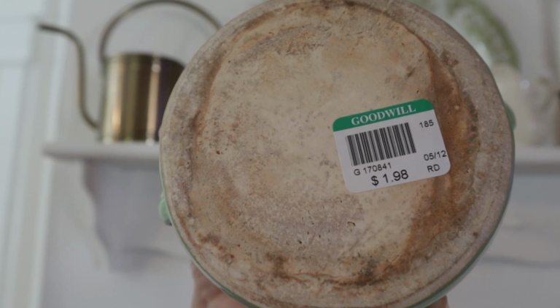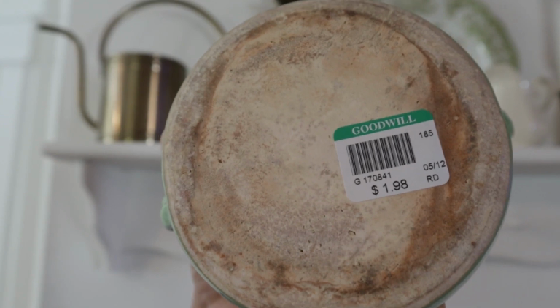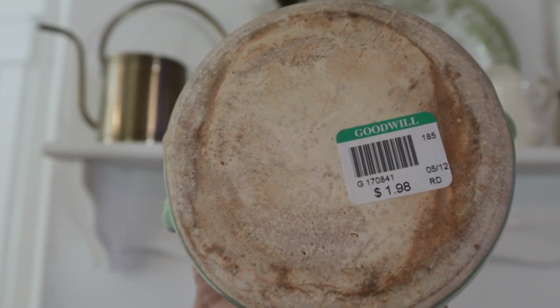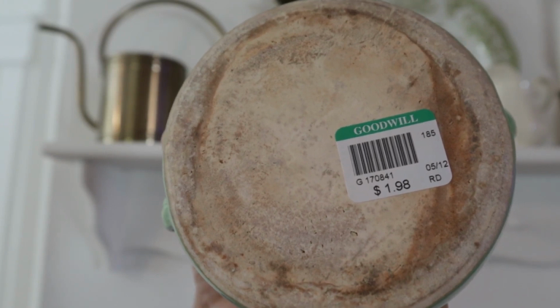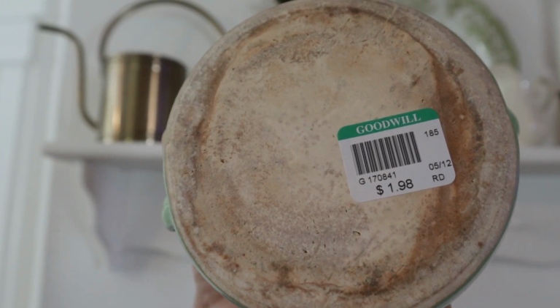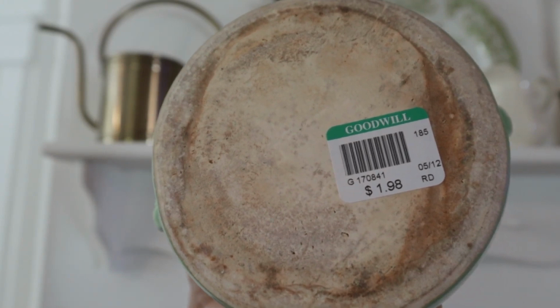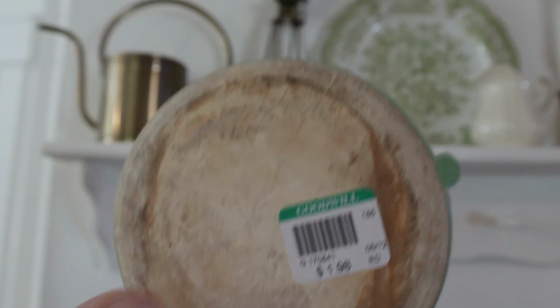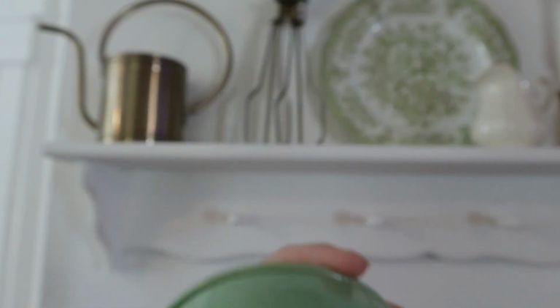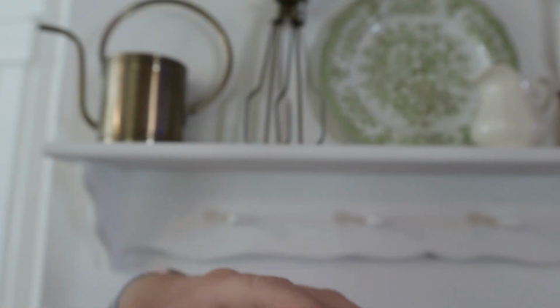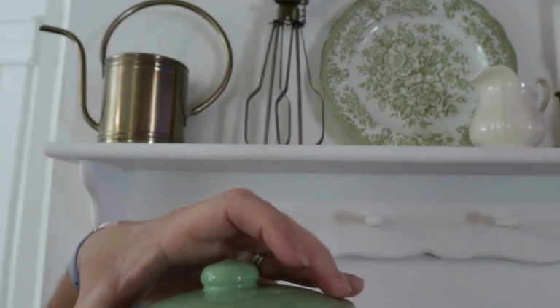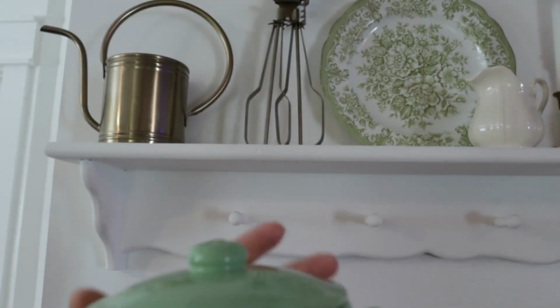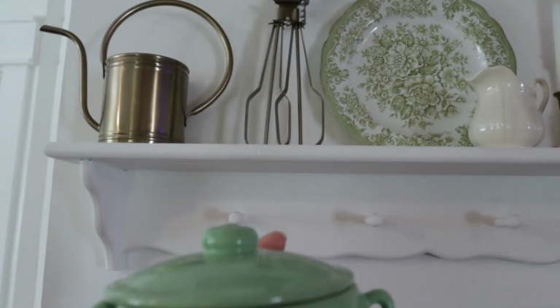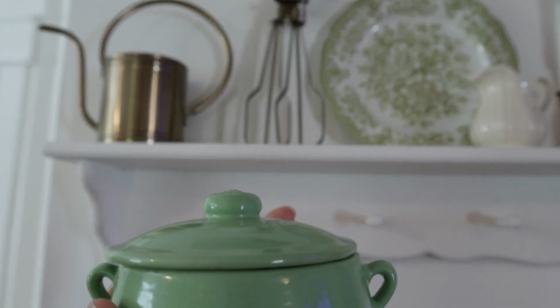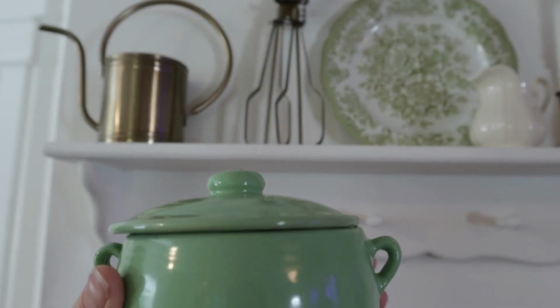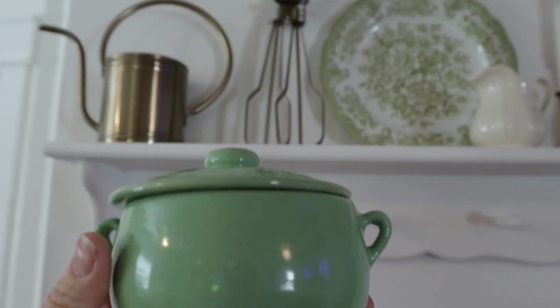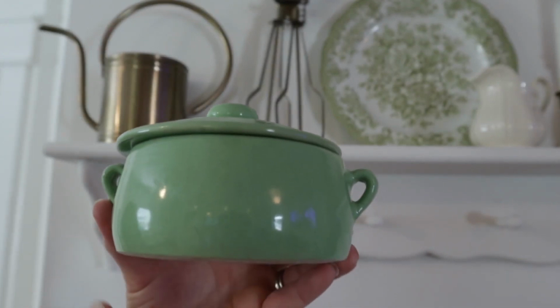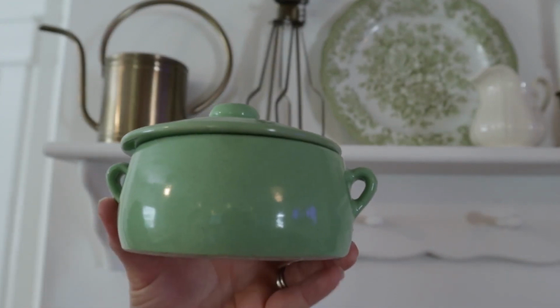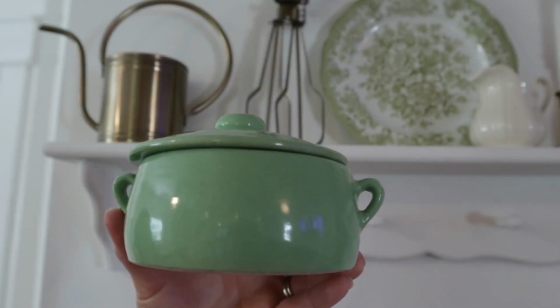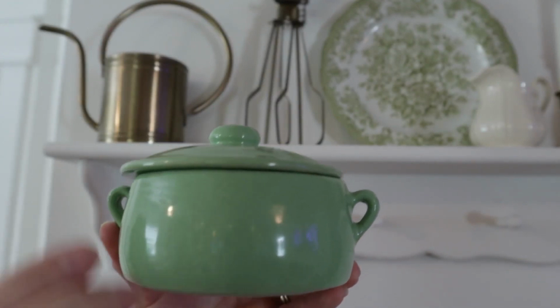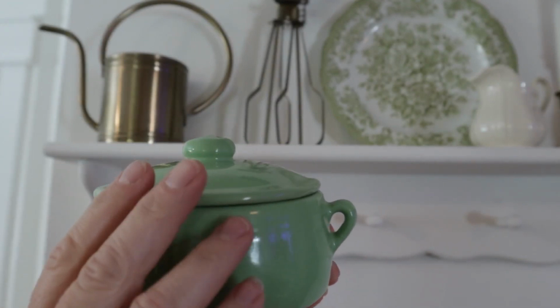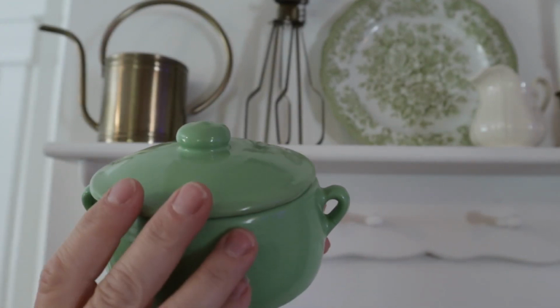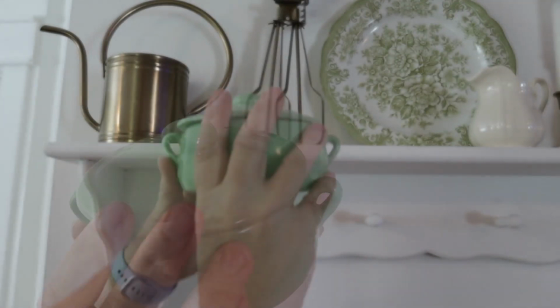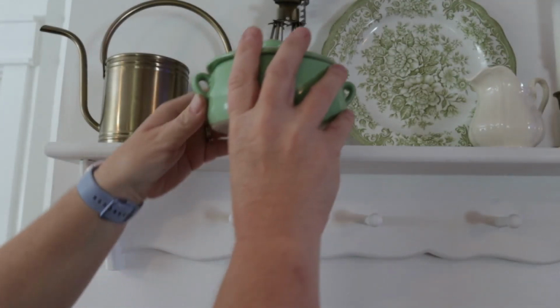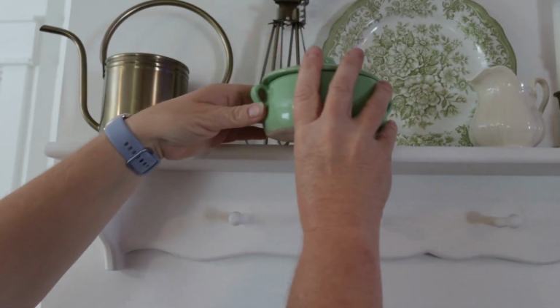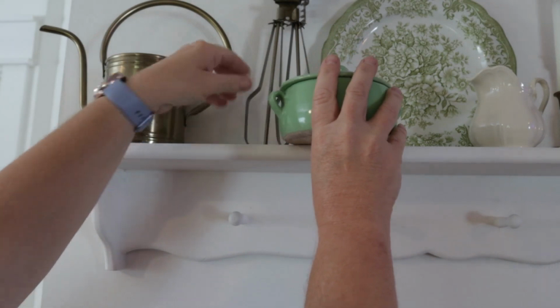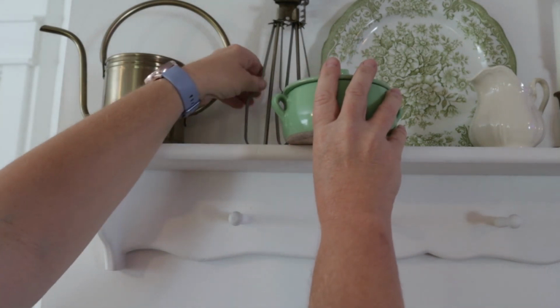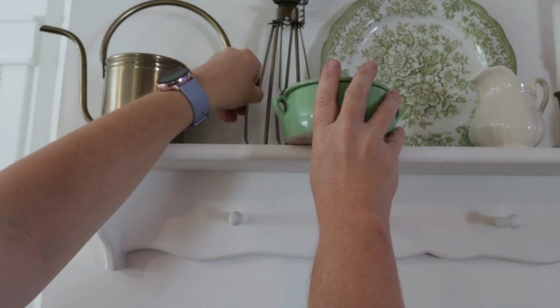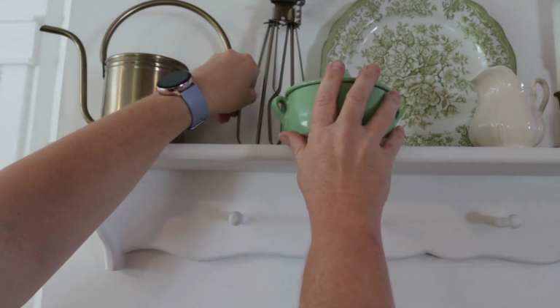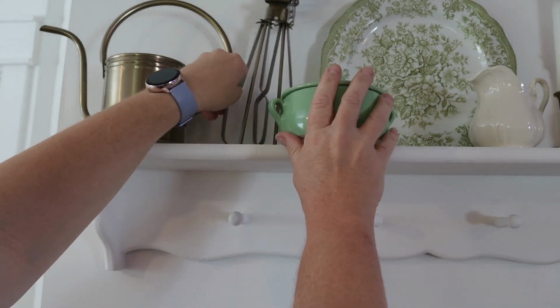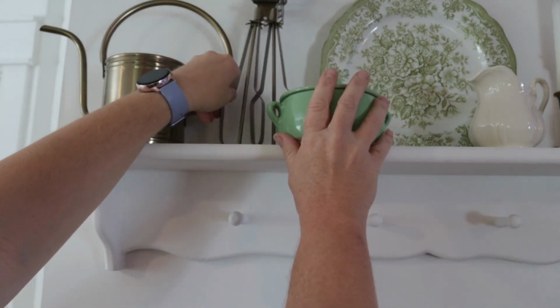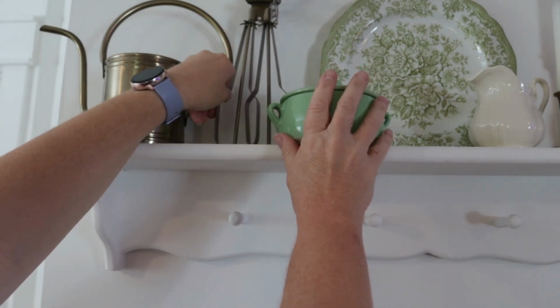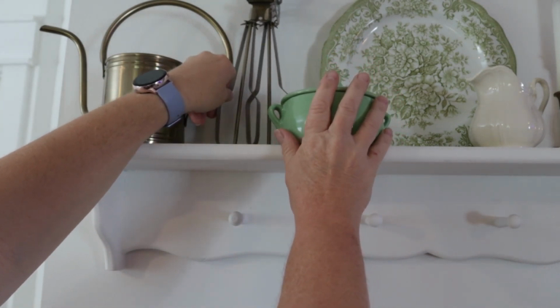I also want to add in this green piece of pottery that I thrifted at Goodwill recently. I love the color — I'm trying to go with green, white, and yellow for my color scheme this summer, so I think this is the perfect addition here on top of the shelf.